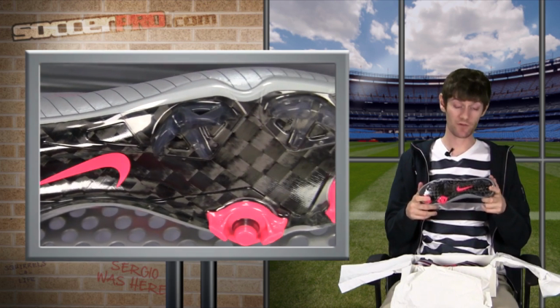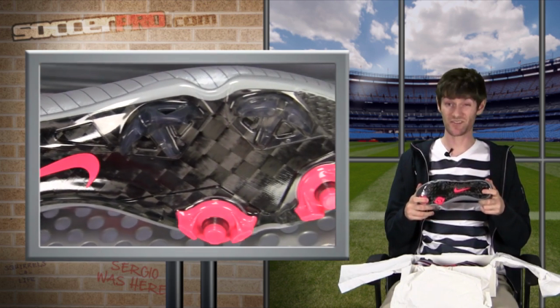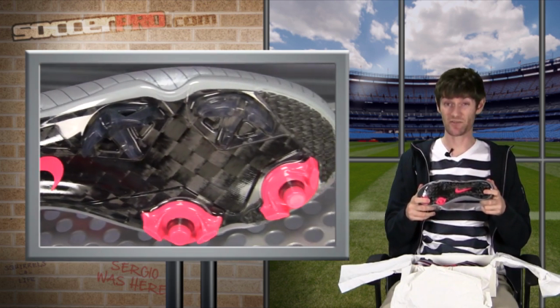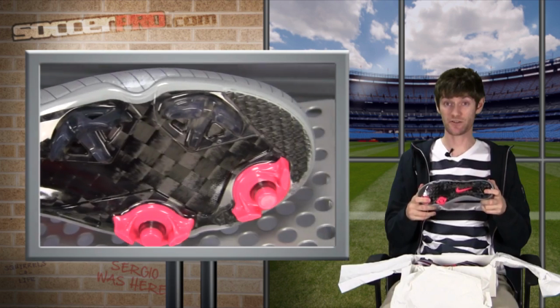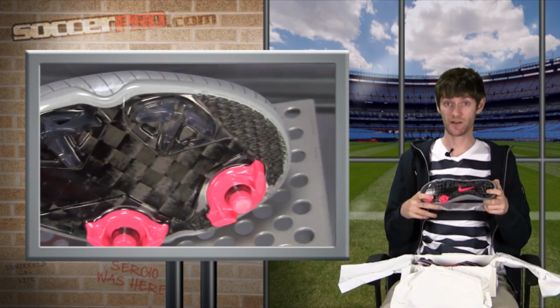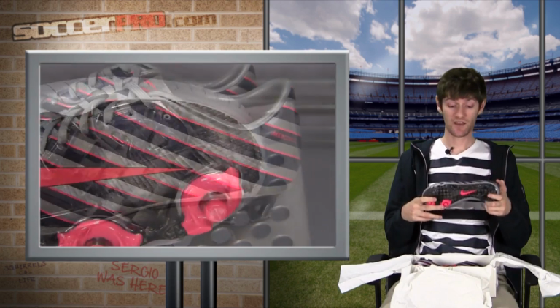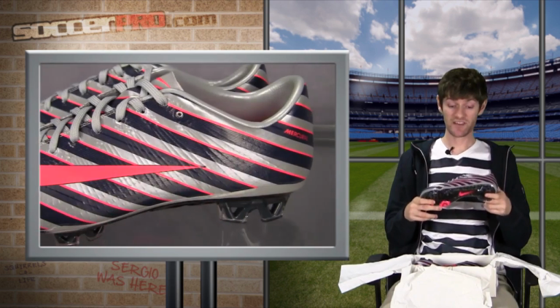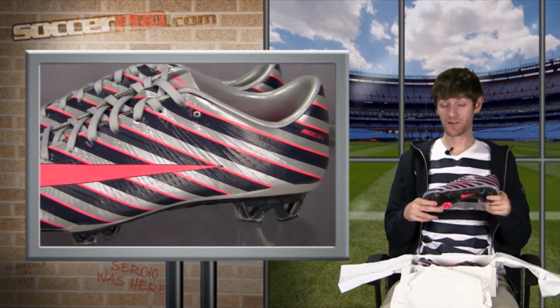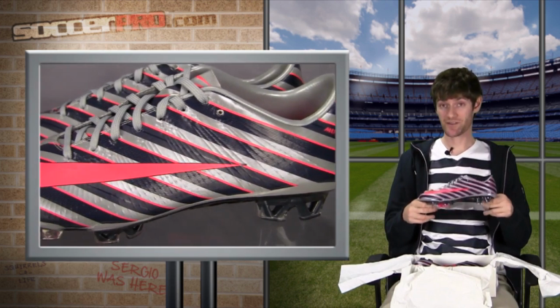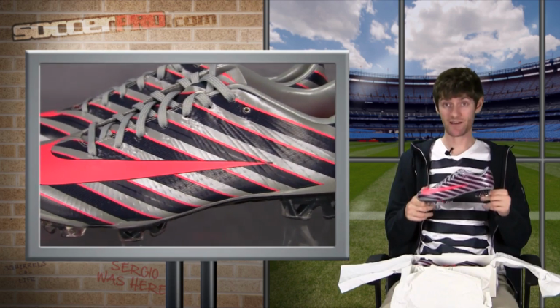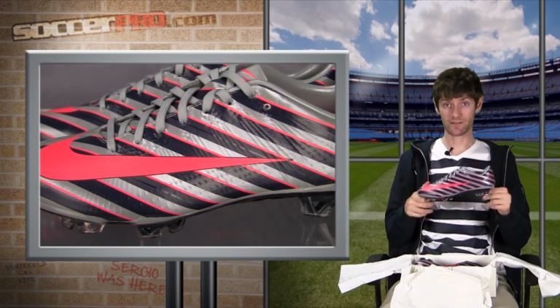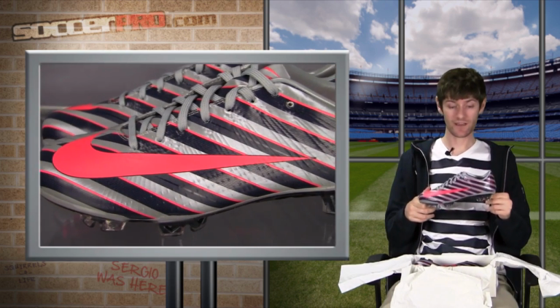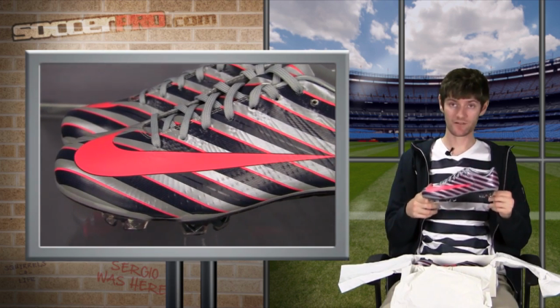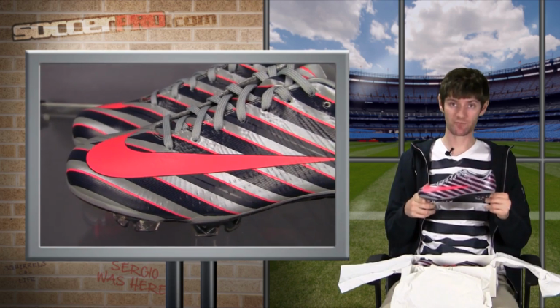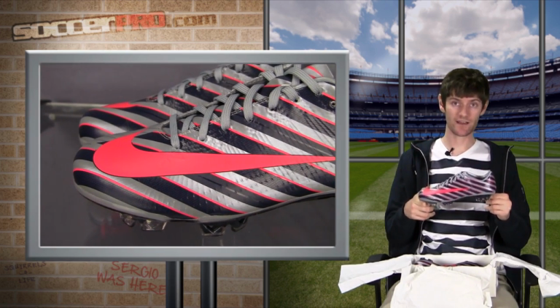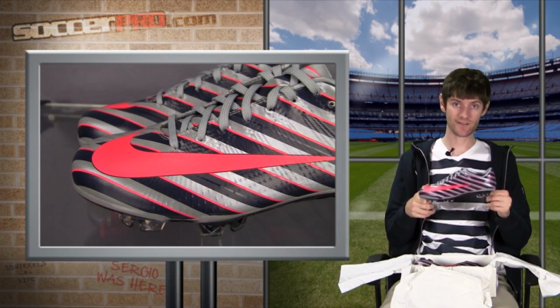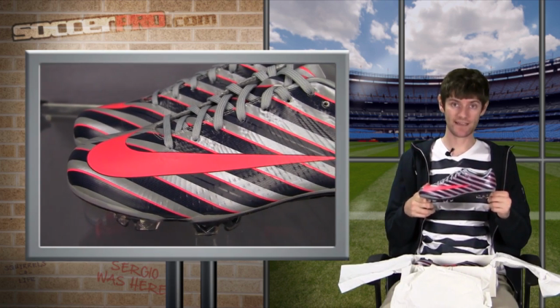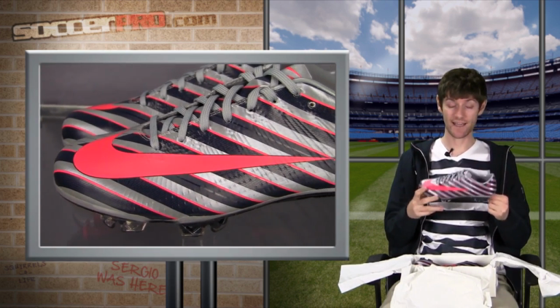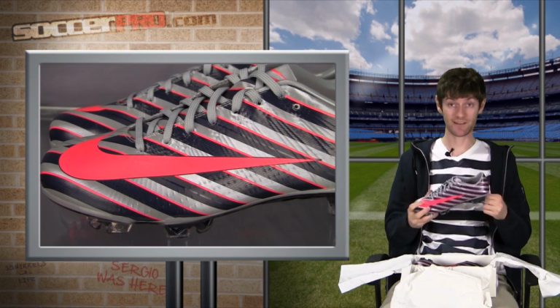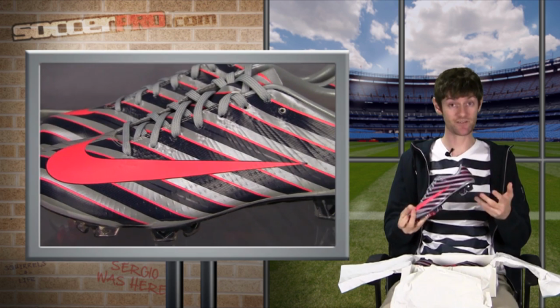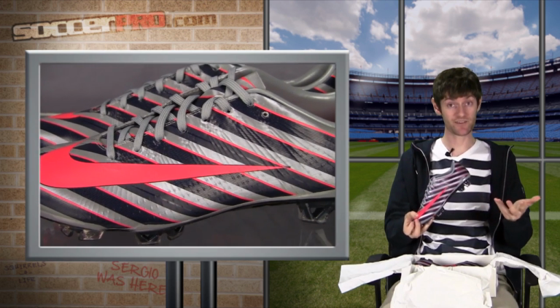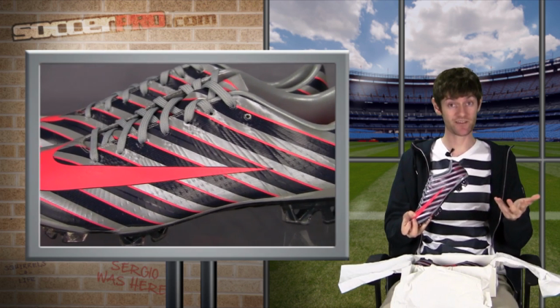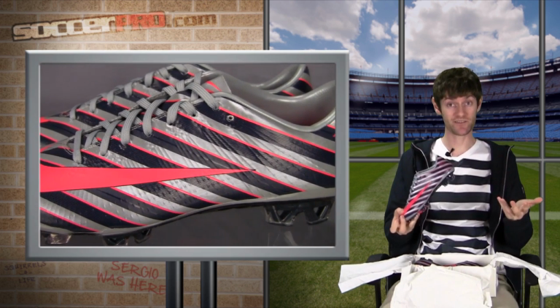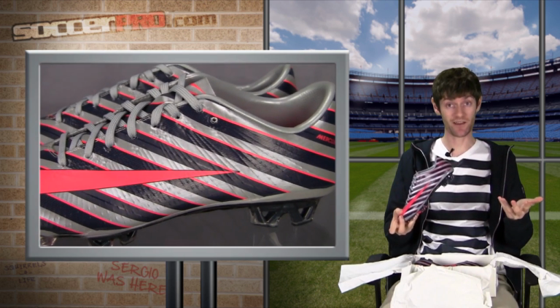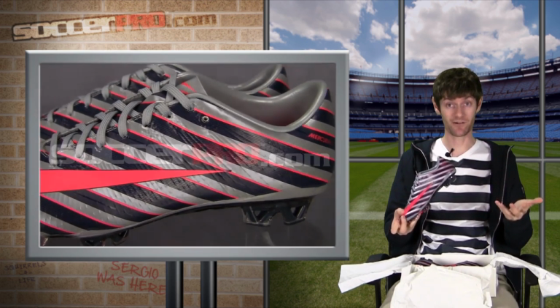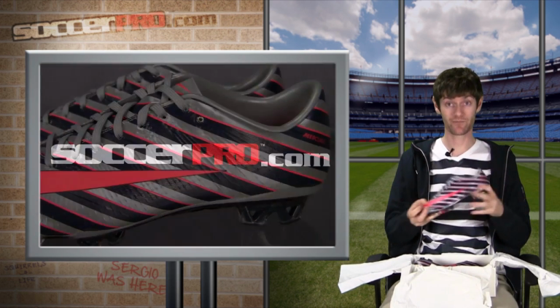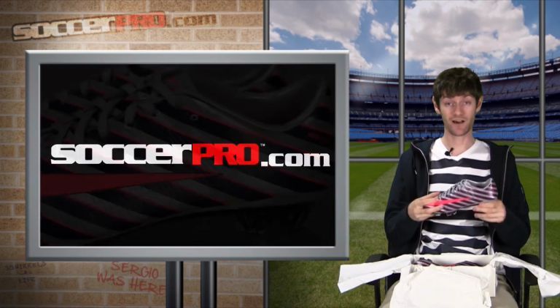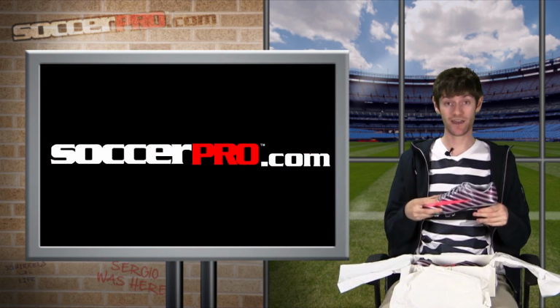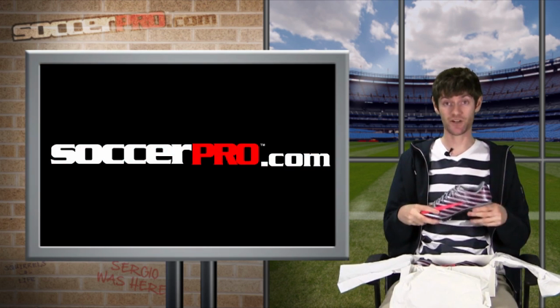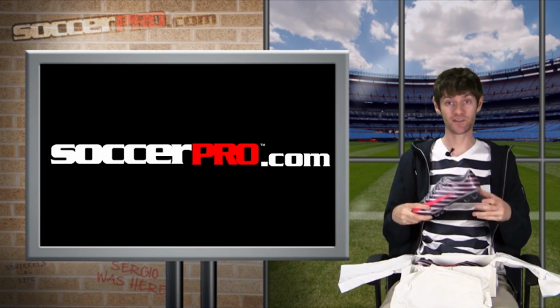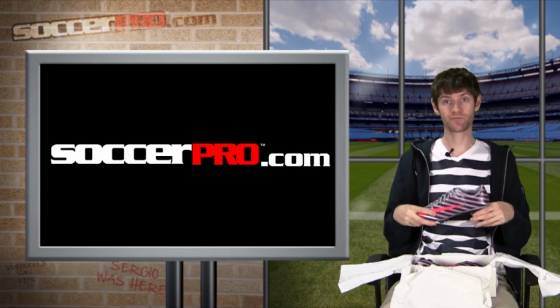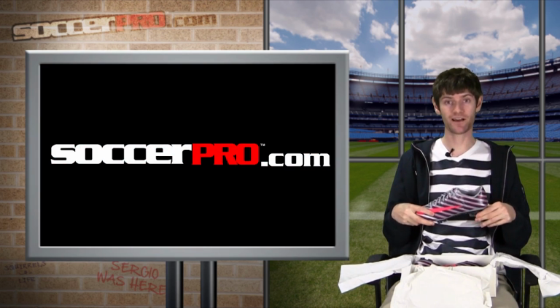Overall, it's just a great shoe. The best part though has got to be the look — it looks bright, it looks classy, and it's associated with CR7, so you can't go wrong. Check them out at SoccerPro.com.